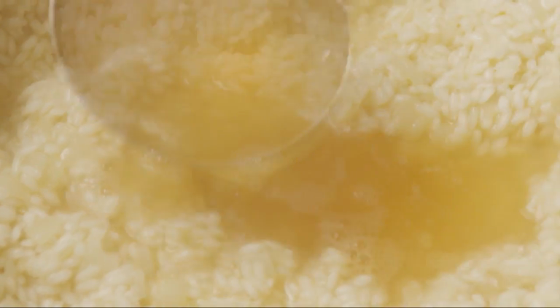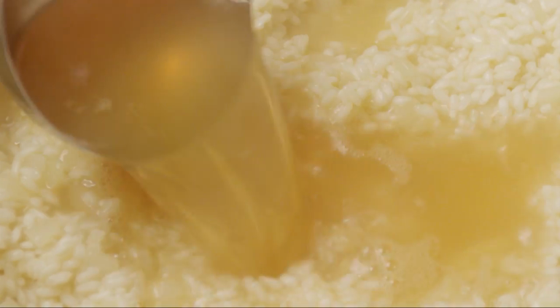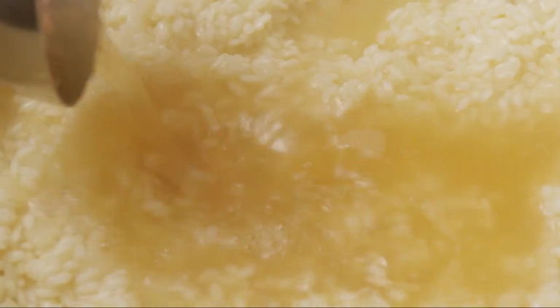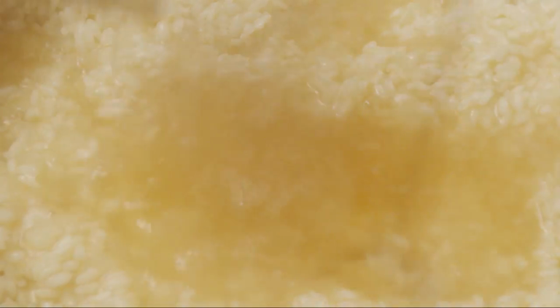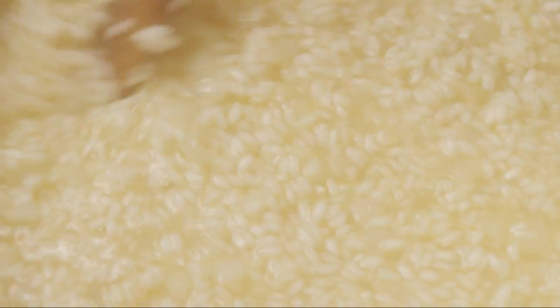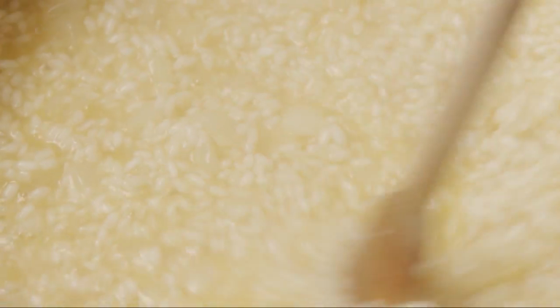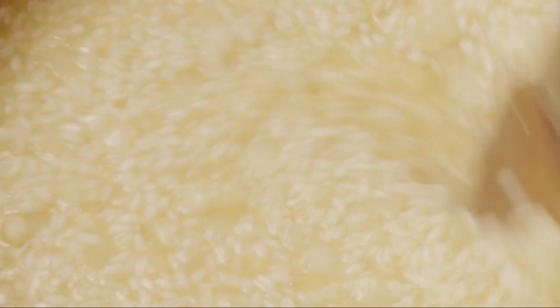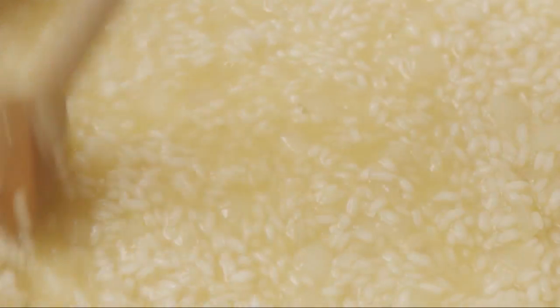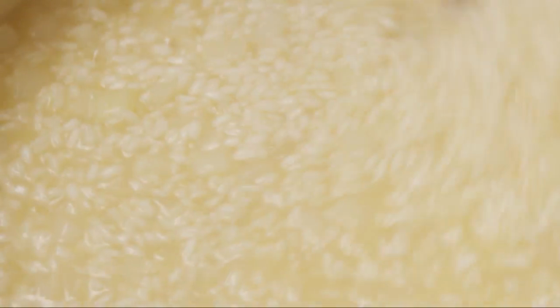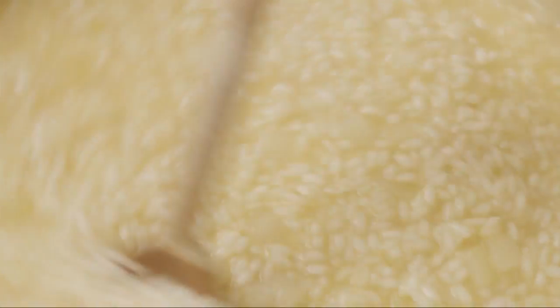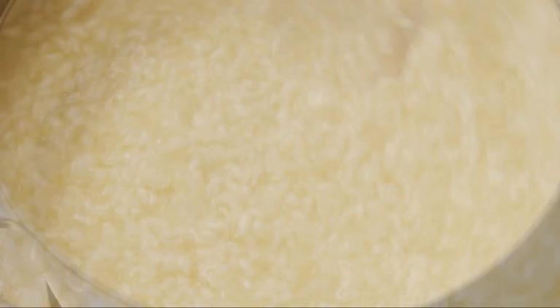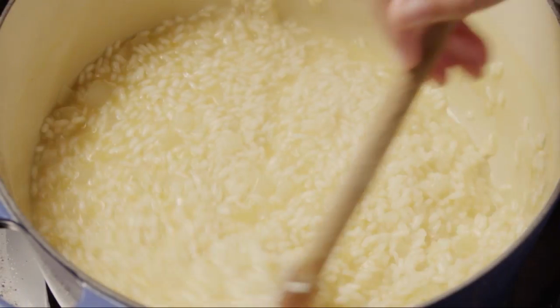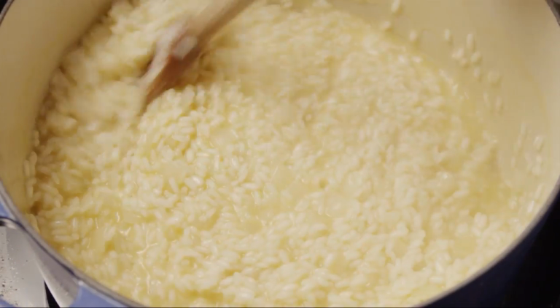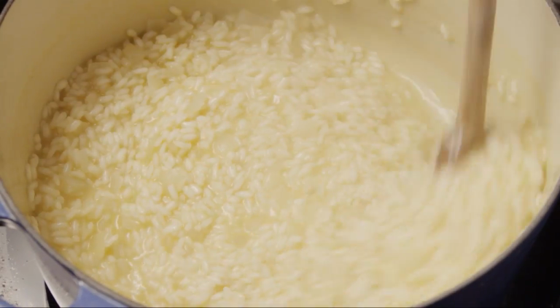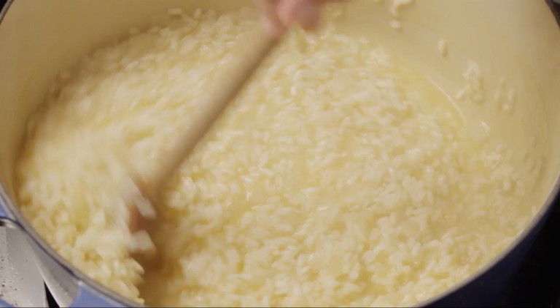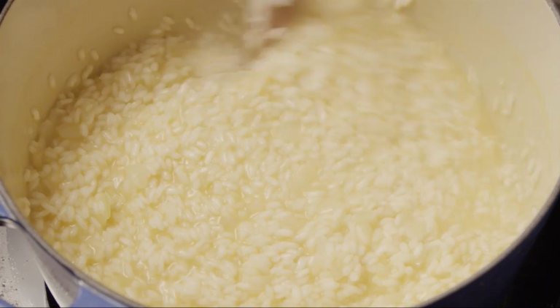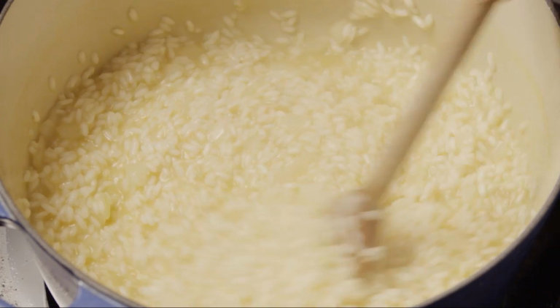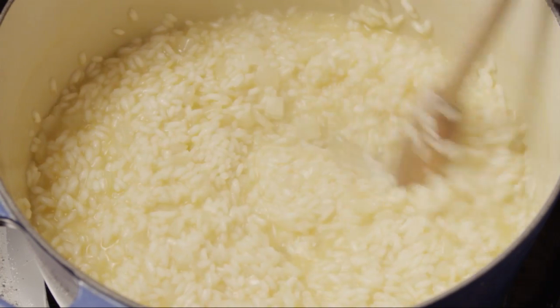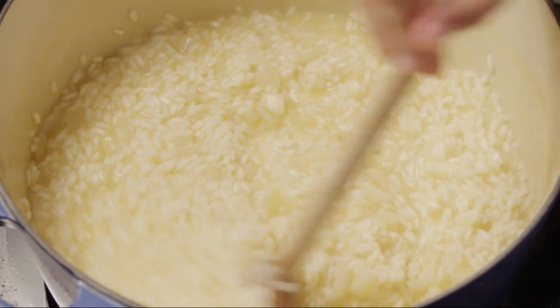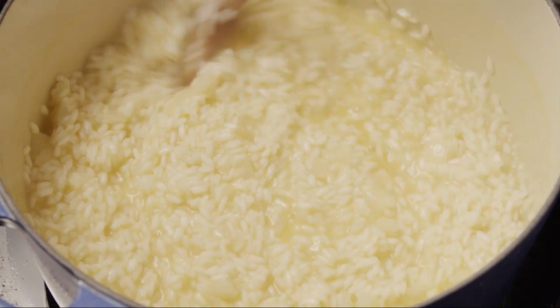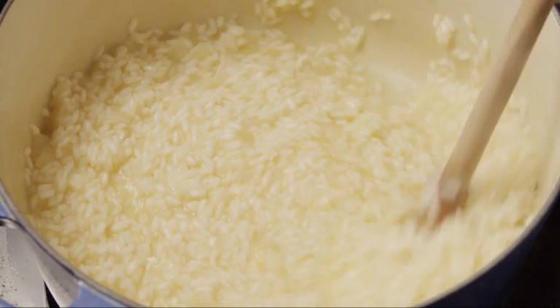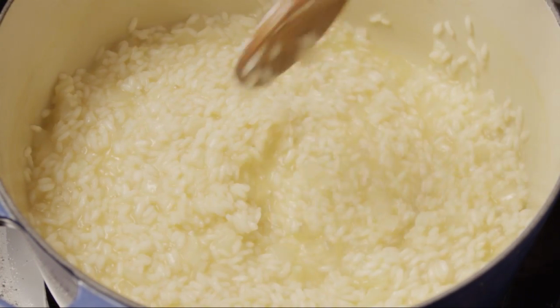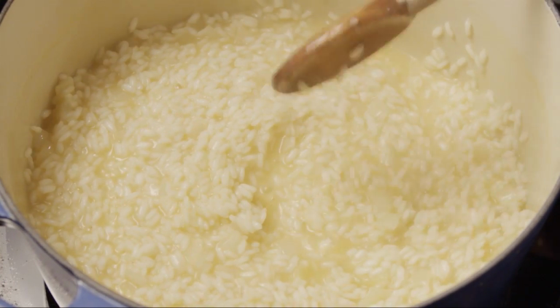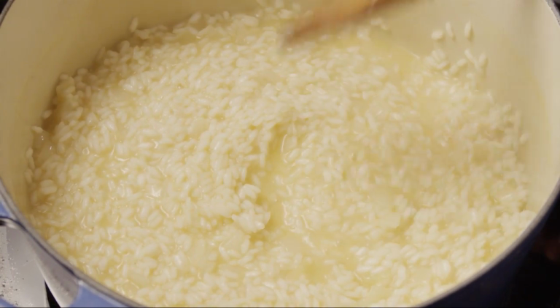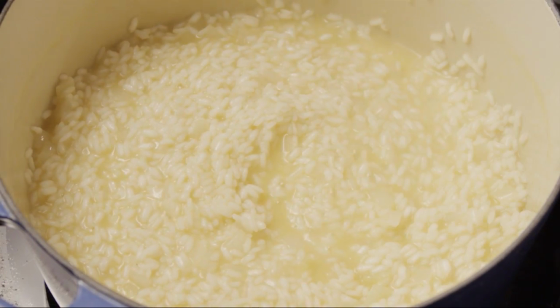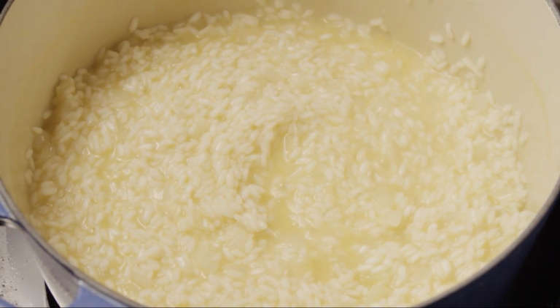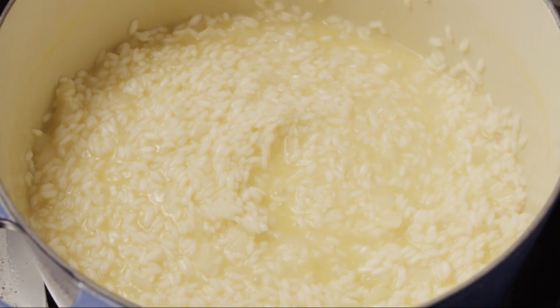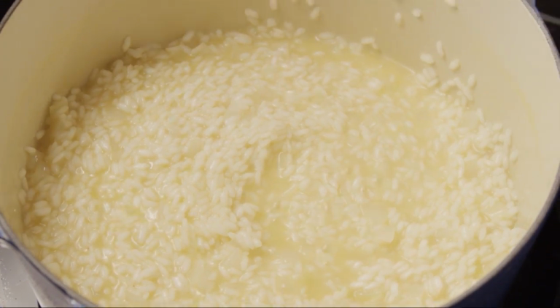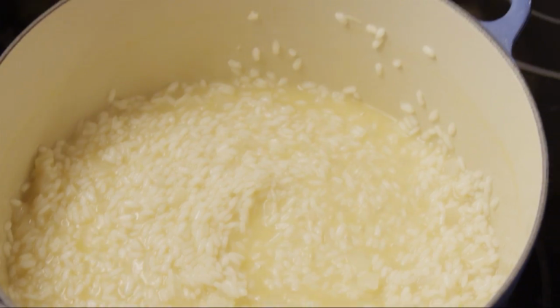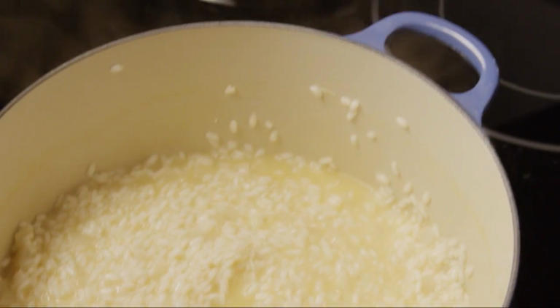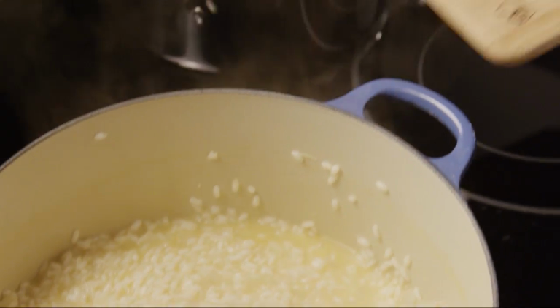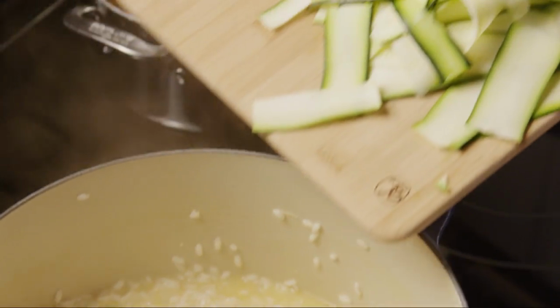You may have some stock left at the end. When the risotto is almost finished cooking, the rice should still be firm, or al dente, in the center — after about 25 minutes.